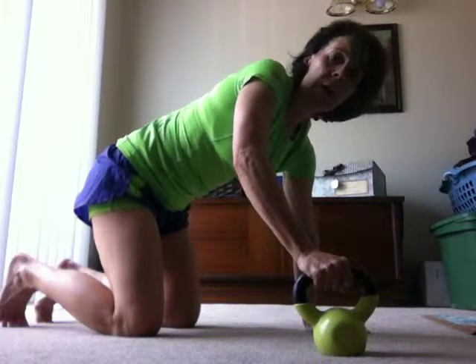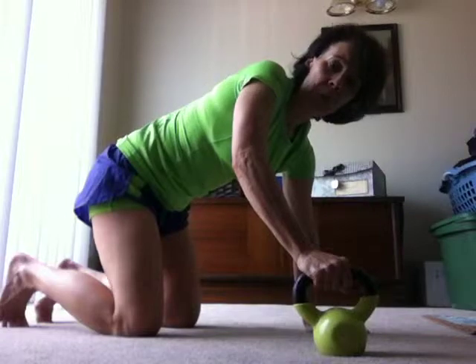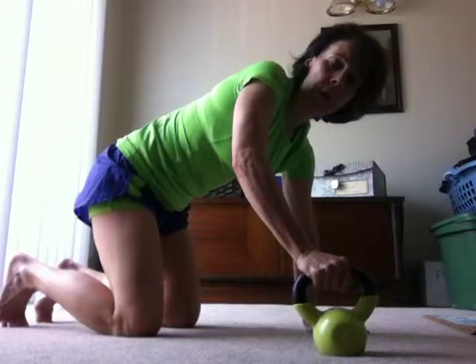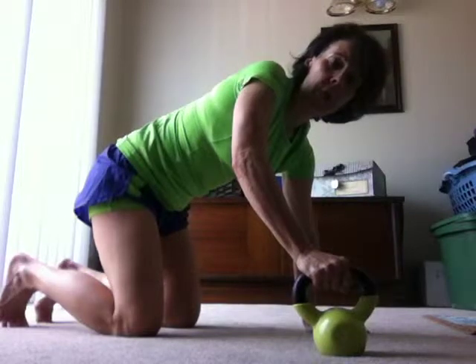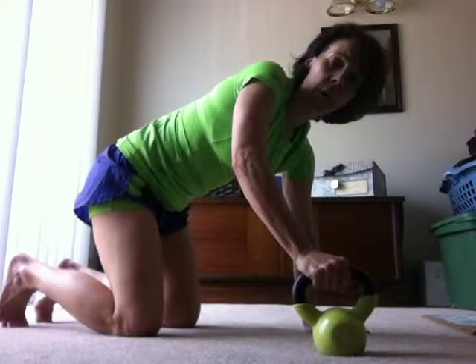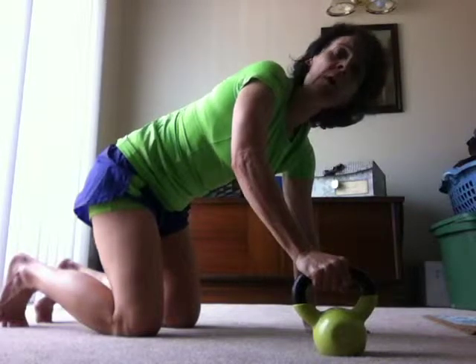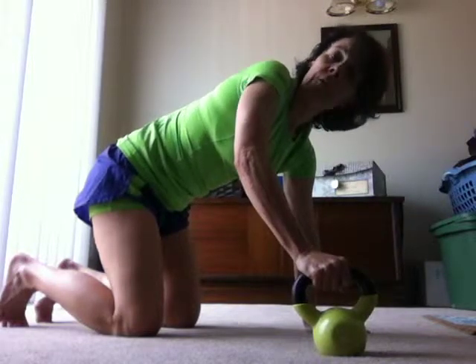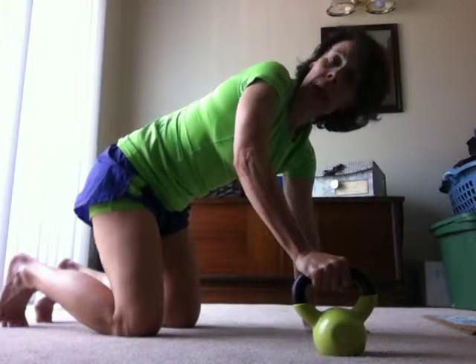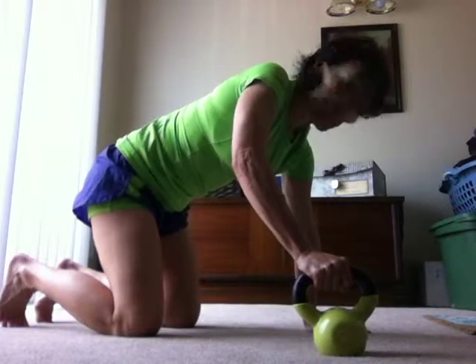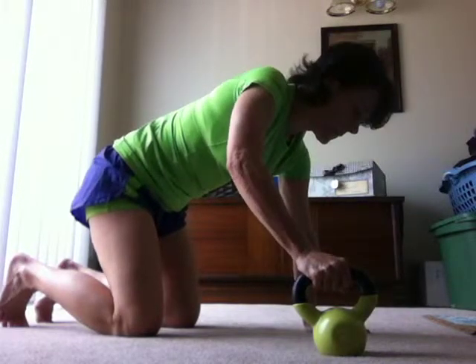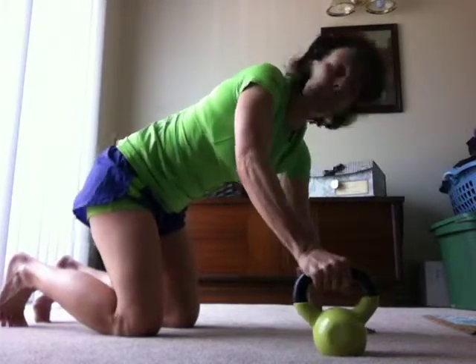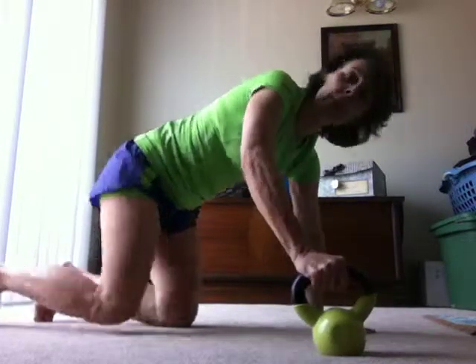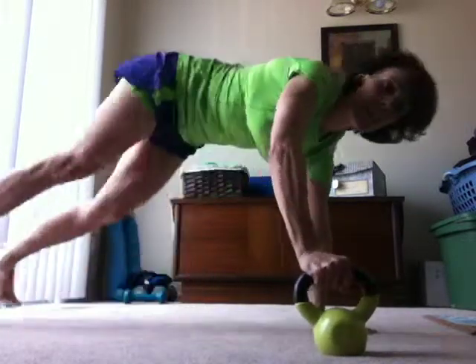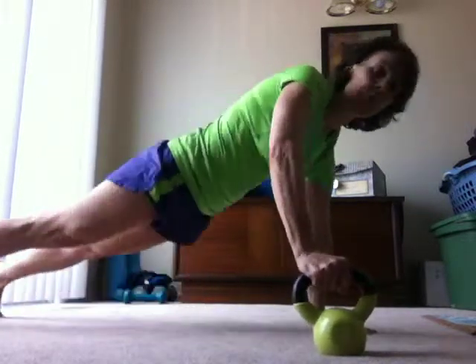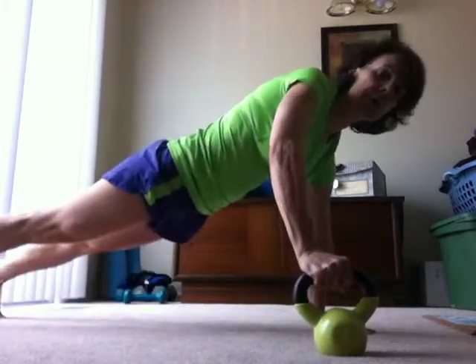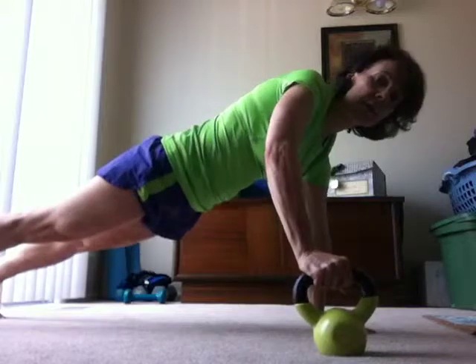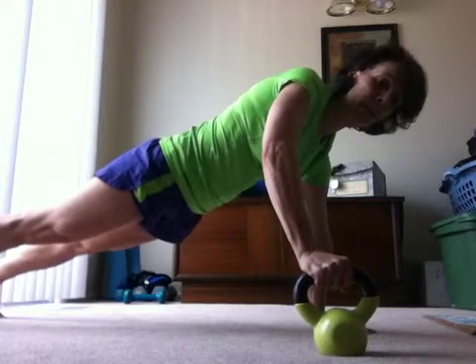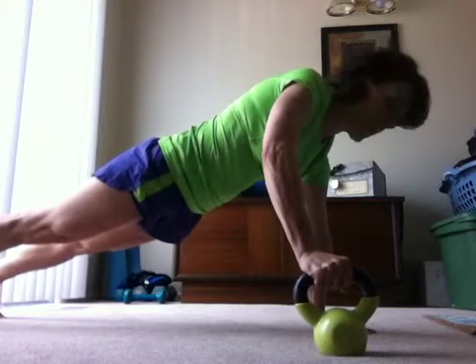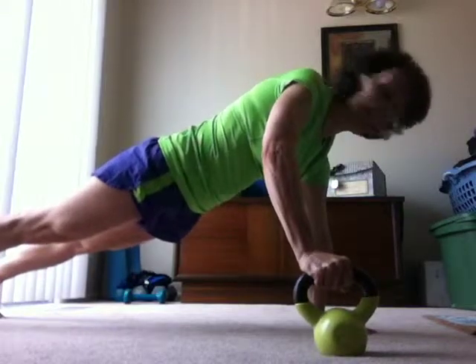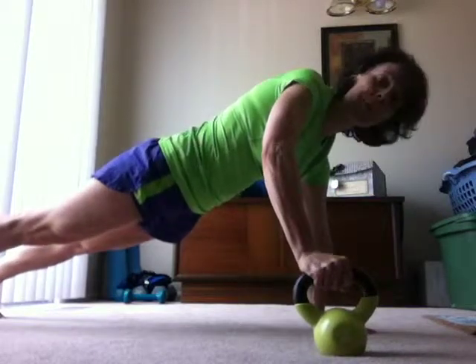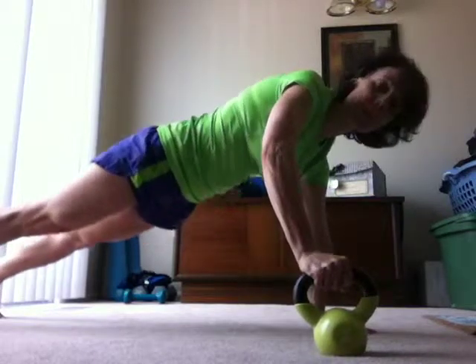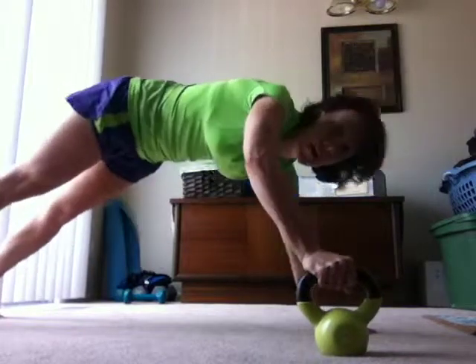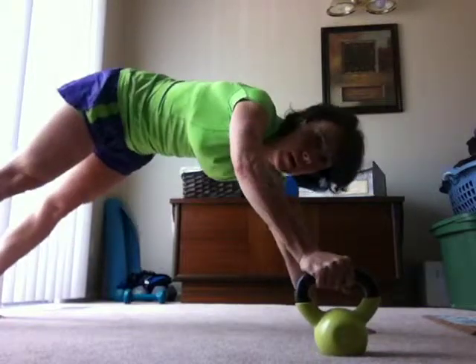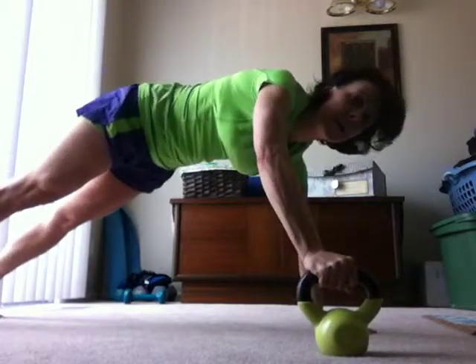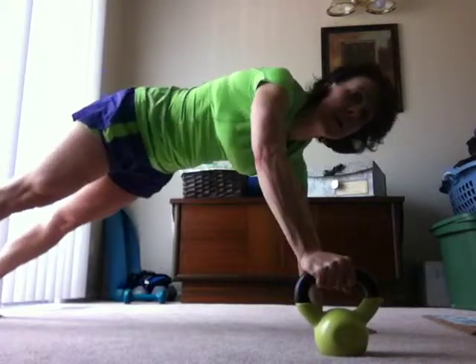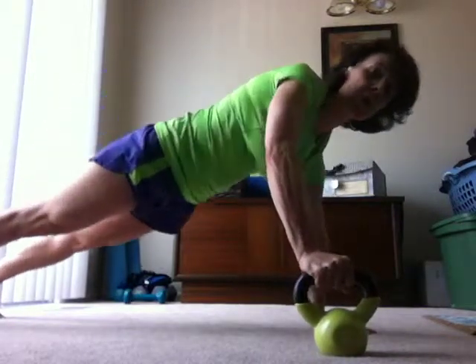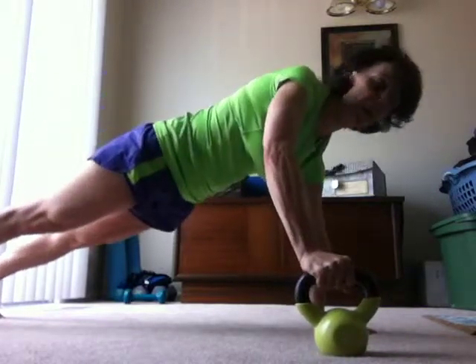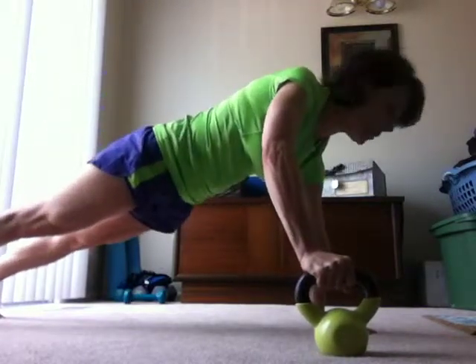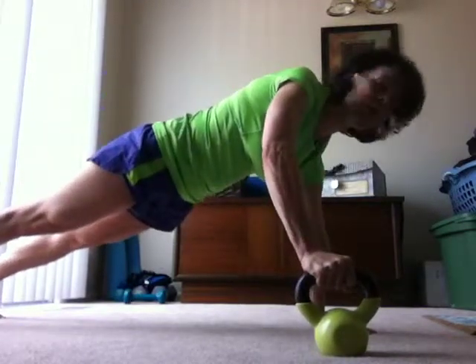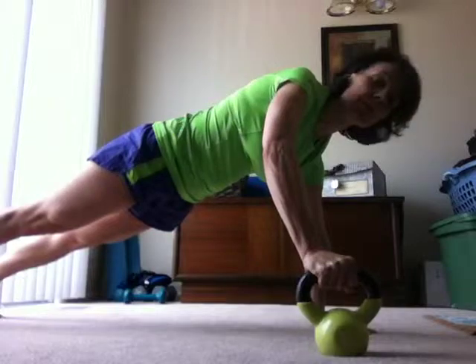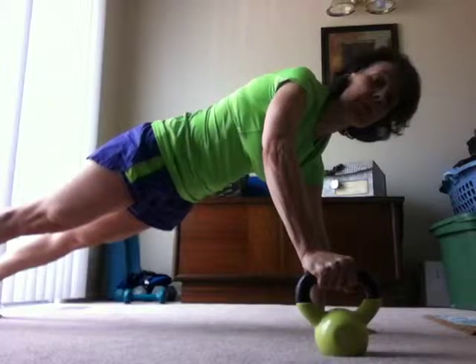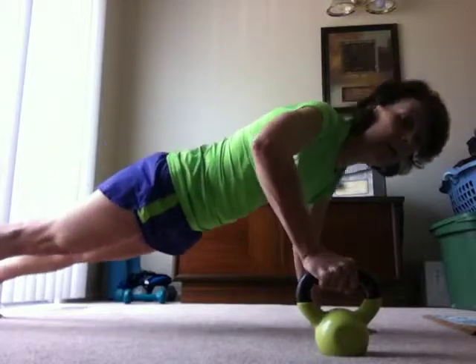But then you're pulling up for a row for your lats. Coming up into push-up position — remember your proper position: no butt in the air. Make sure the hands are under the shoulders and going down.